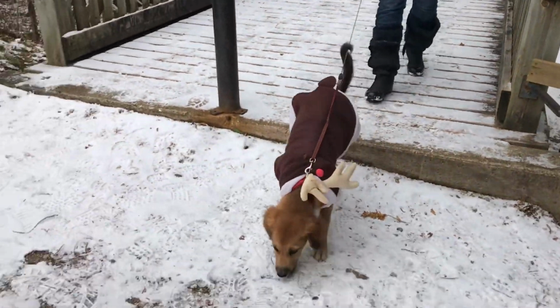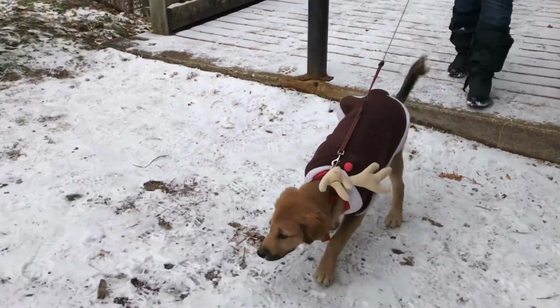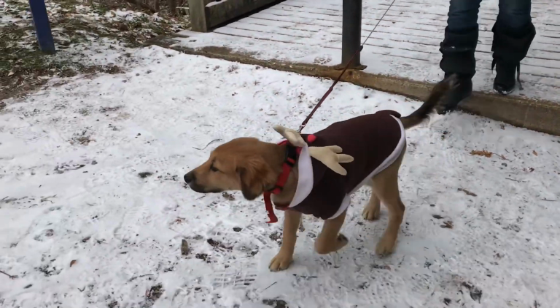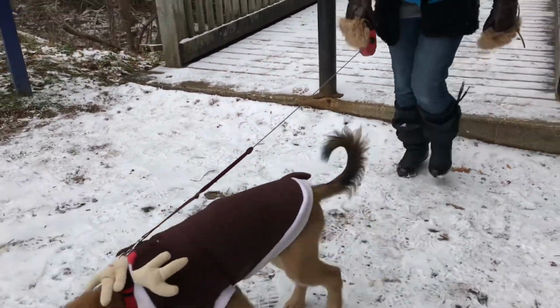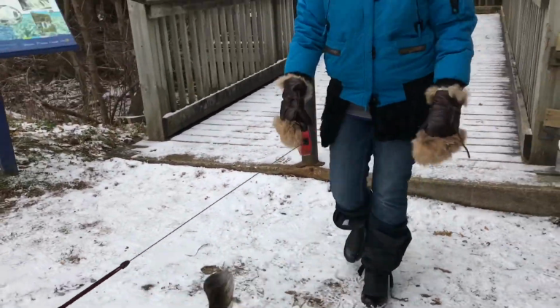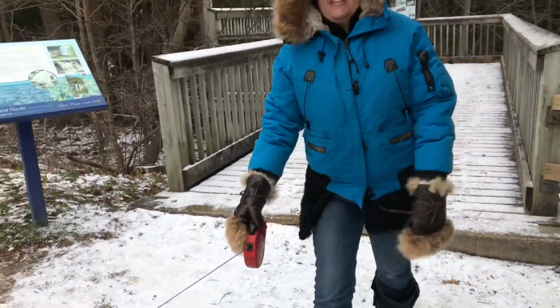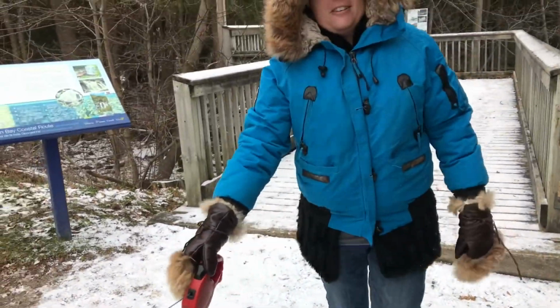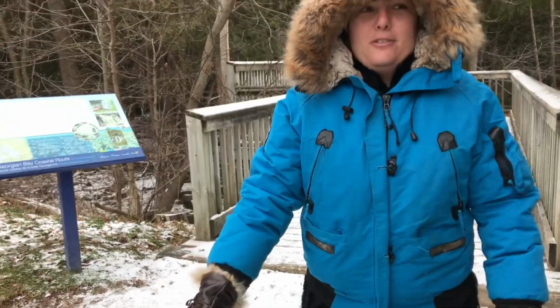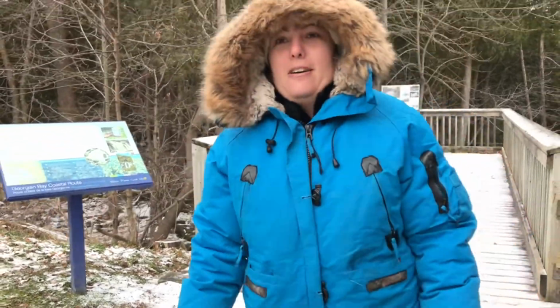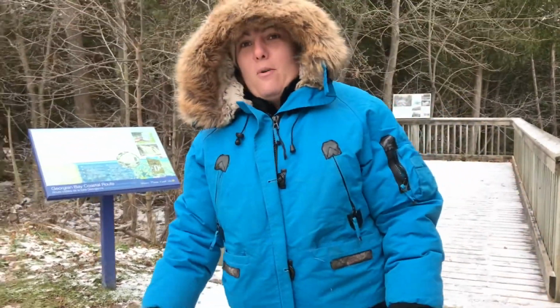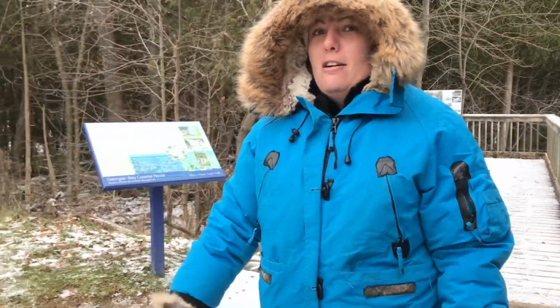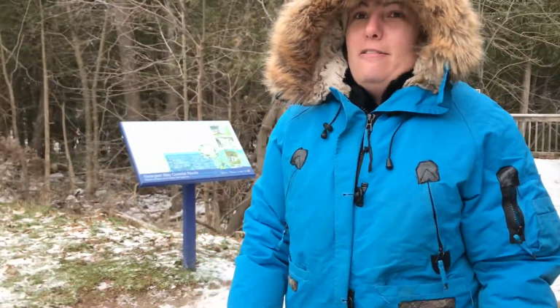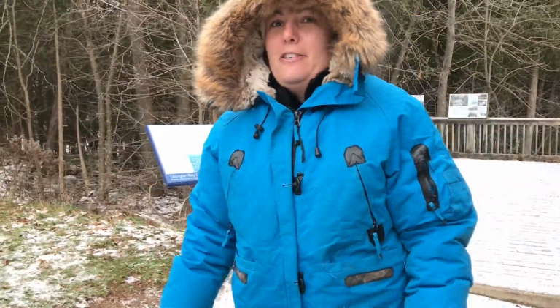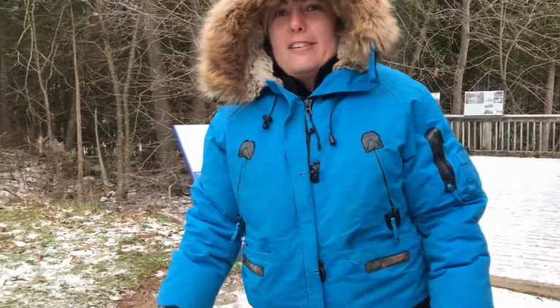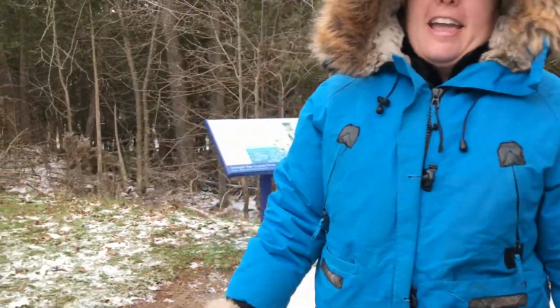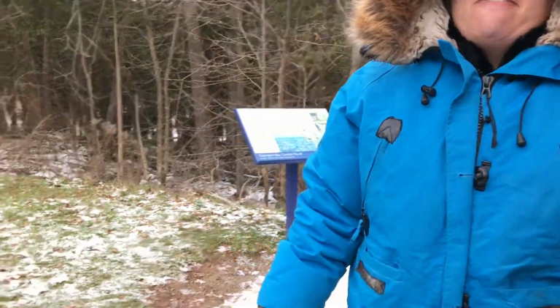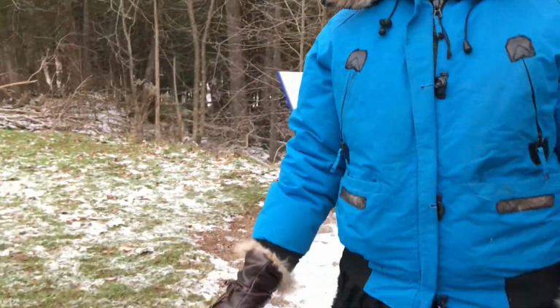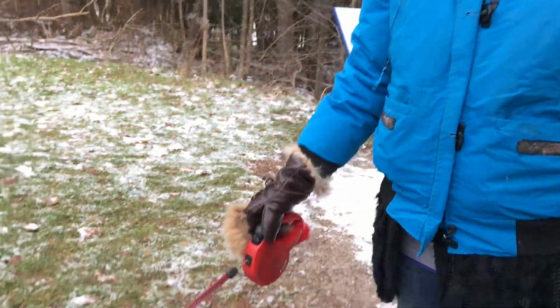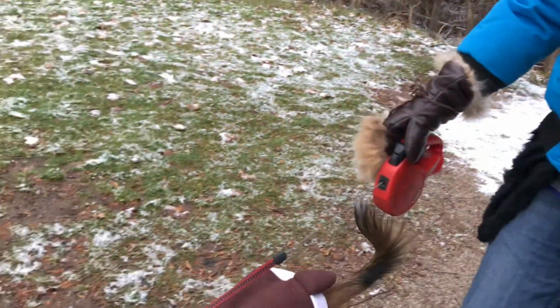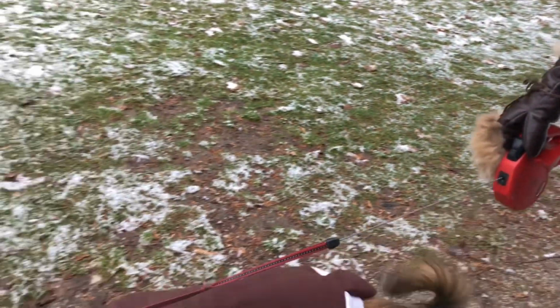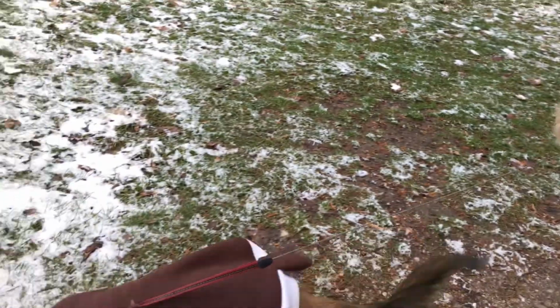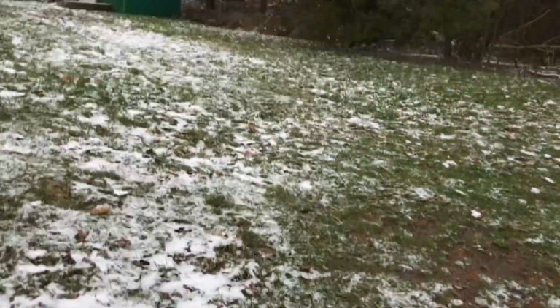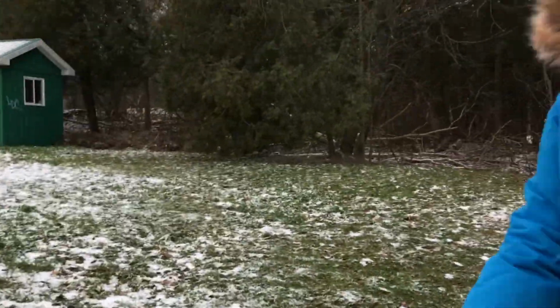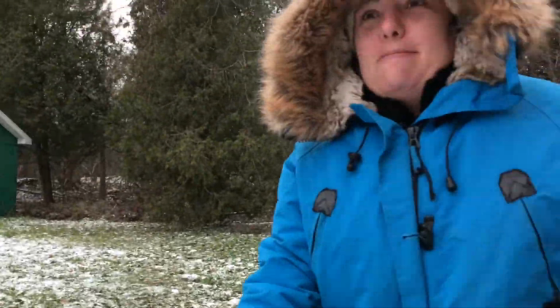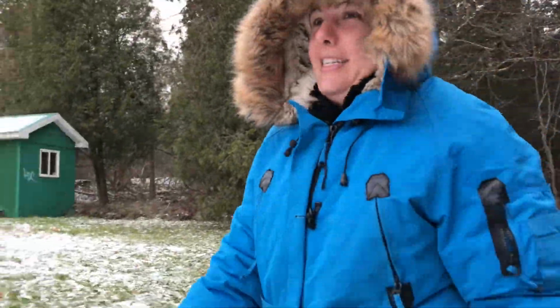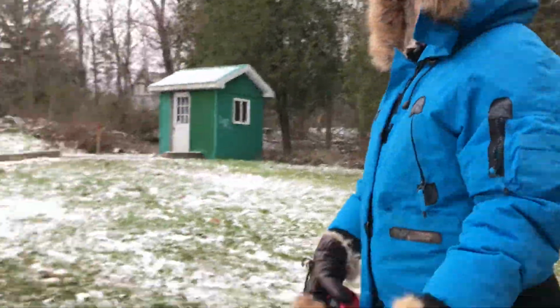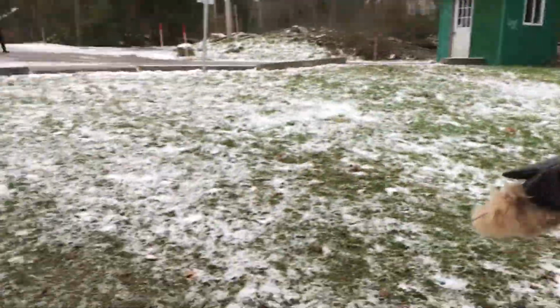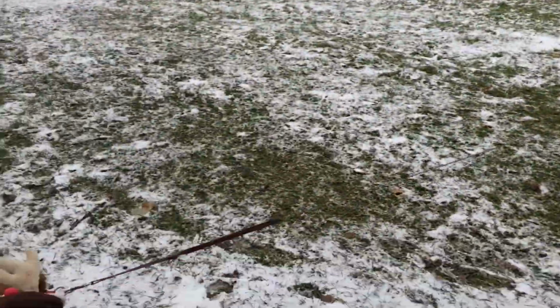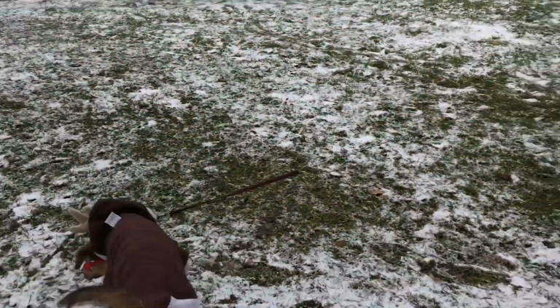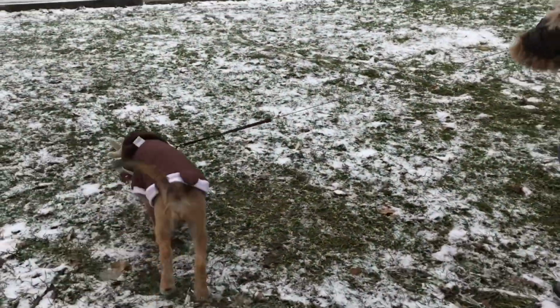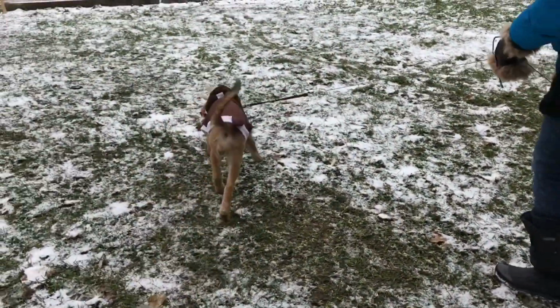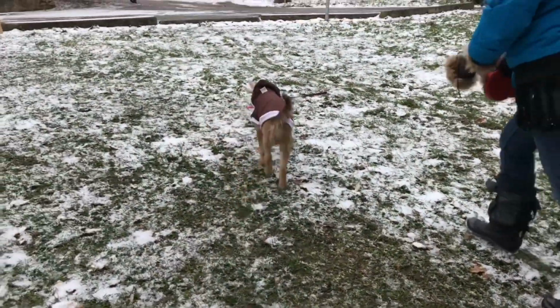And in the summertime you can walk along all the different trails that they have. Yeah, we did that this past summer. It was quite easy and it was a good exercise too.